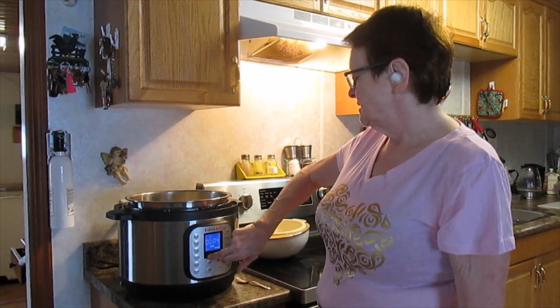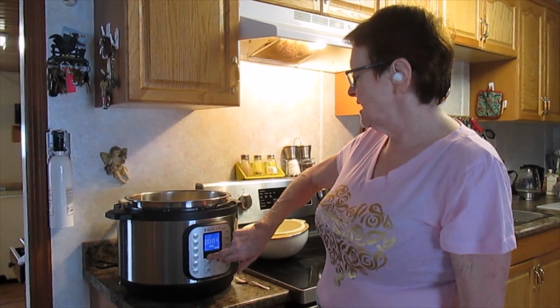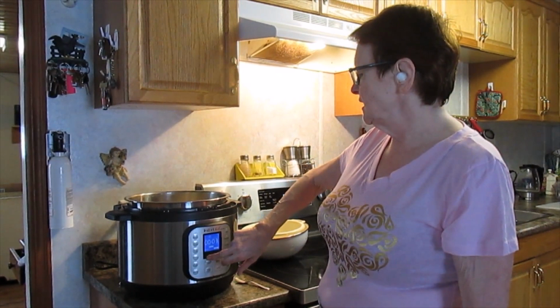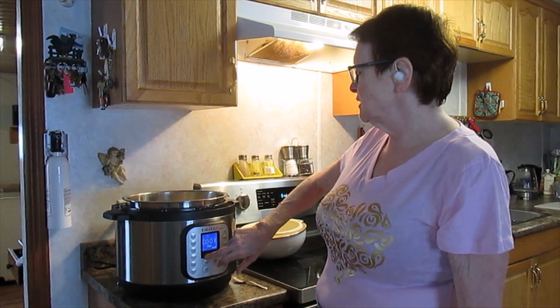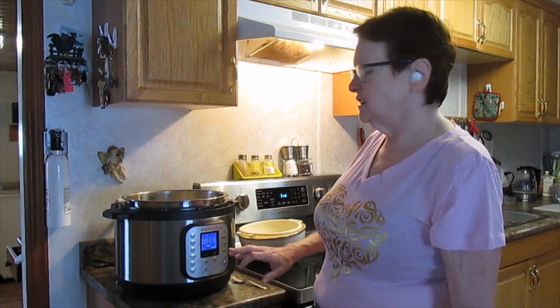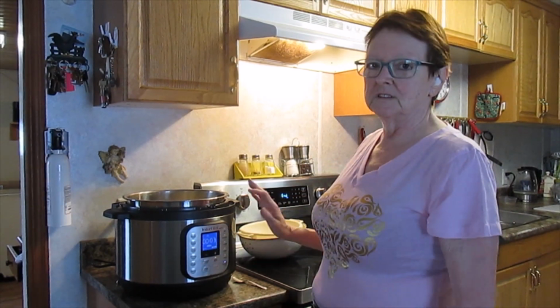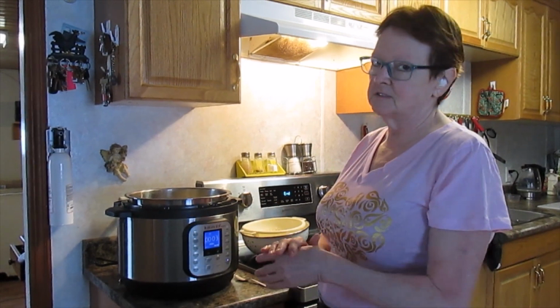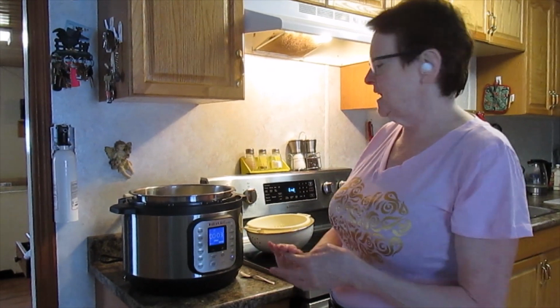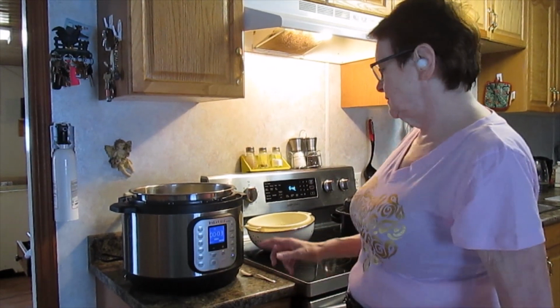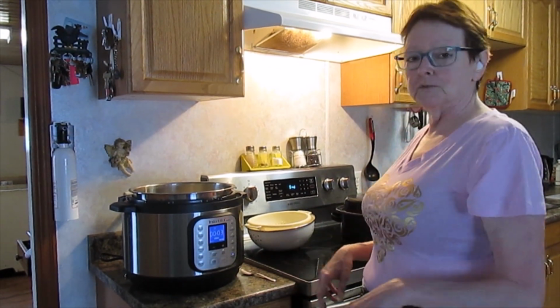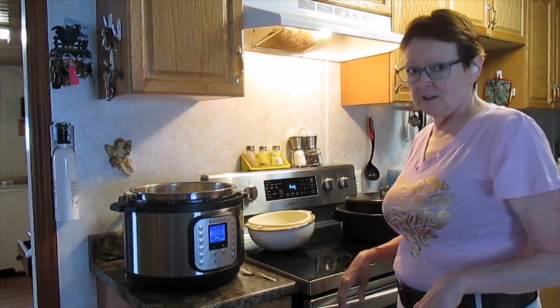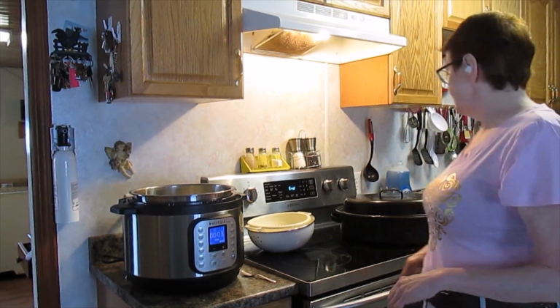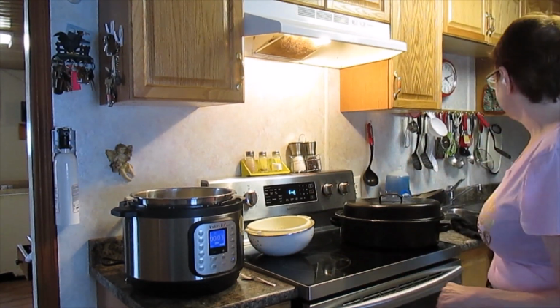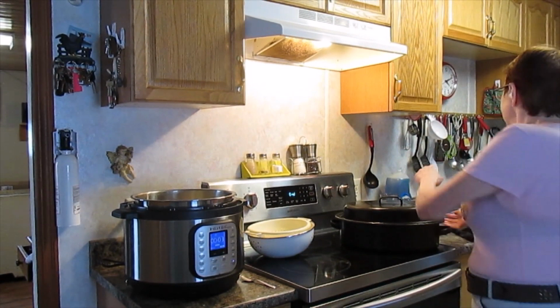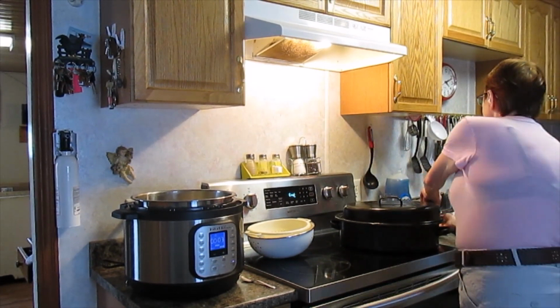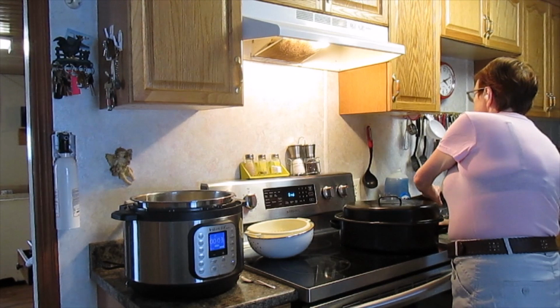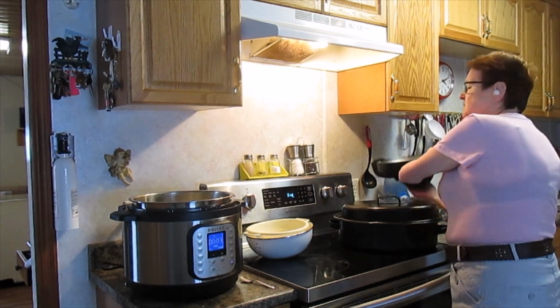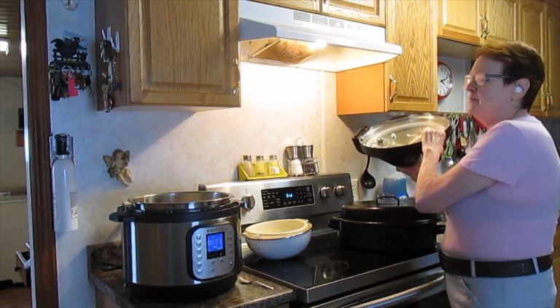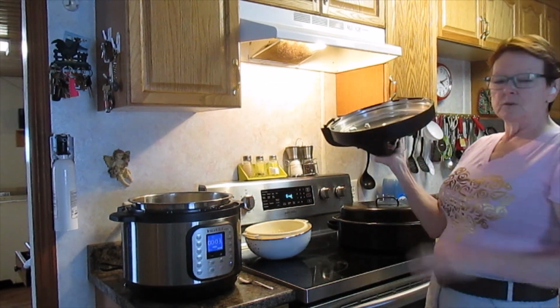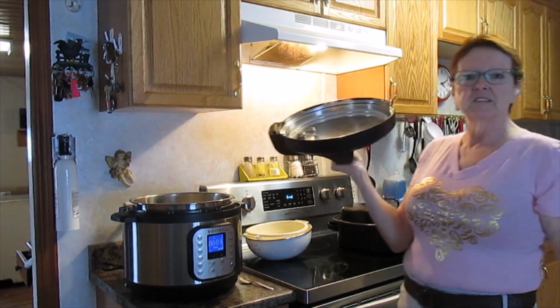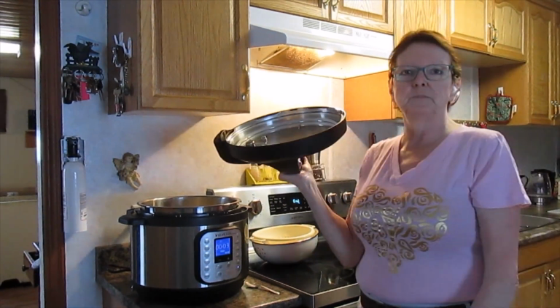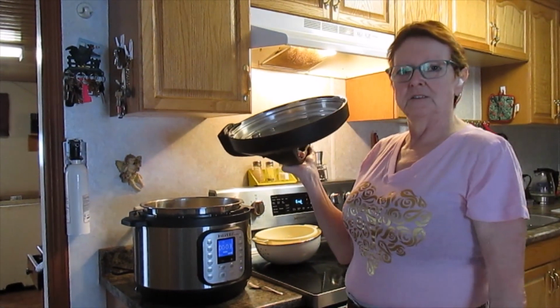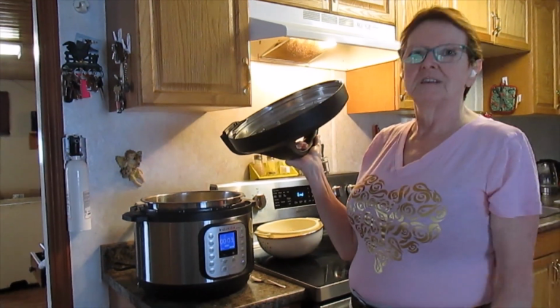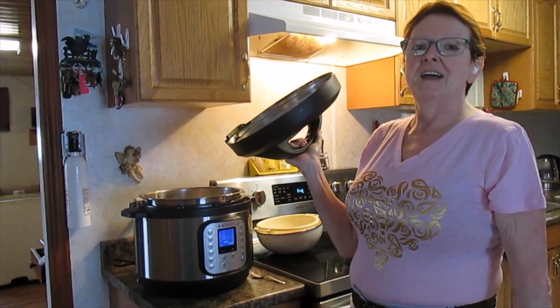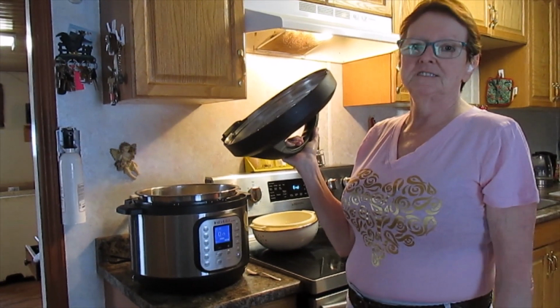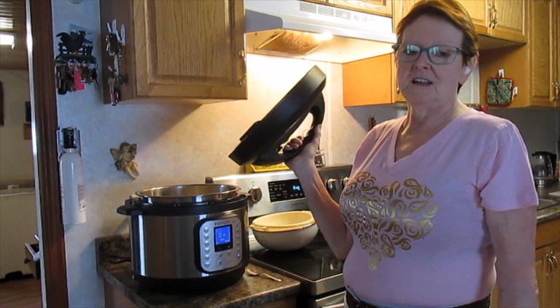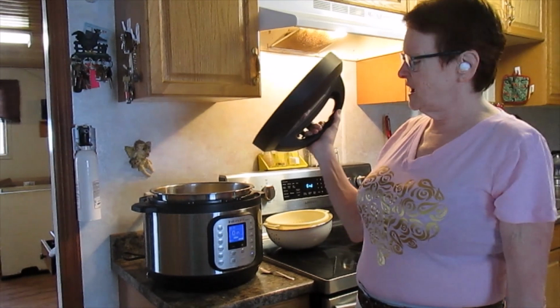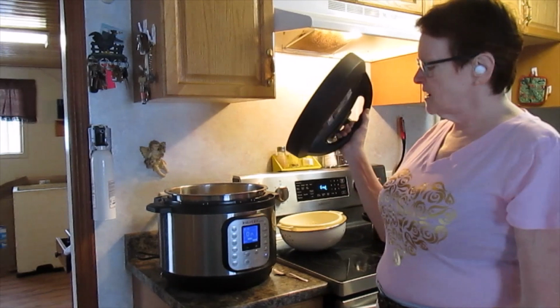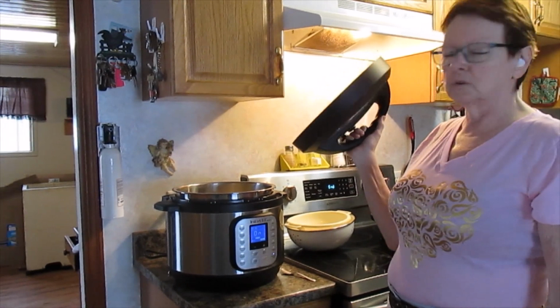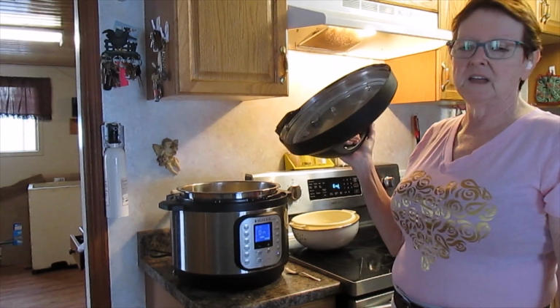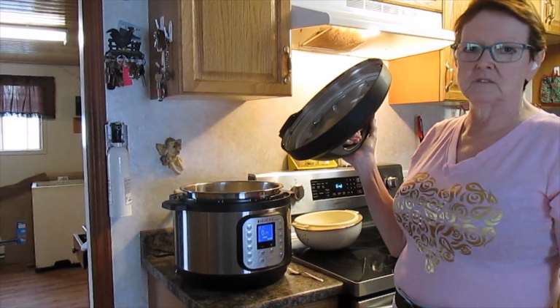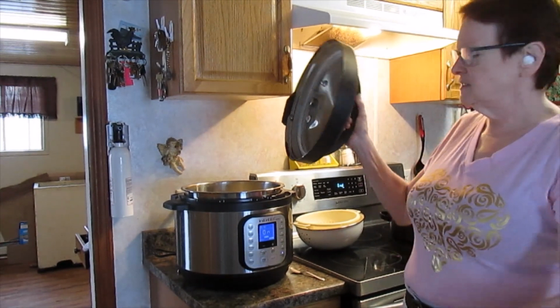This is a learning experience for me too because this is a new pot — I've cooked in it a couple of times. I already cooked a ham in there. We're having scalloped potatoes and a ham. The ham is already cooked and it came out so nicely.